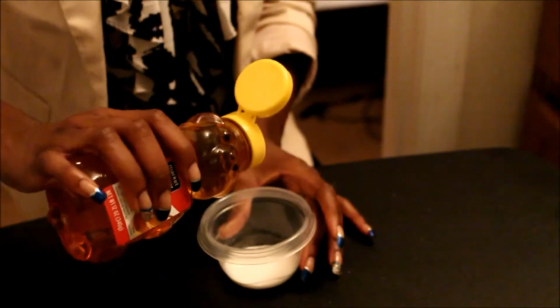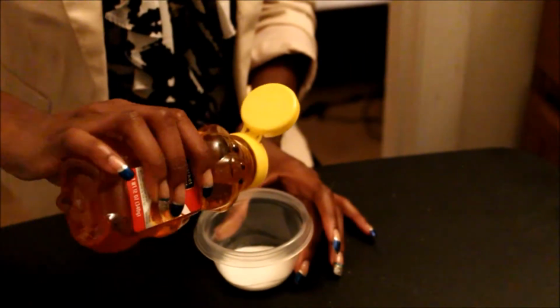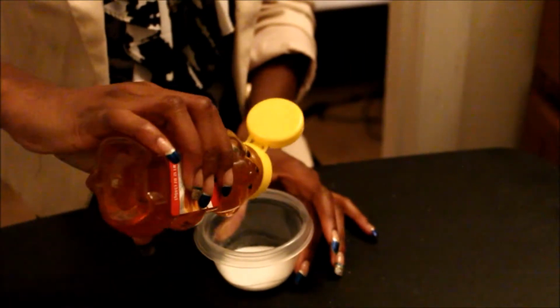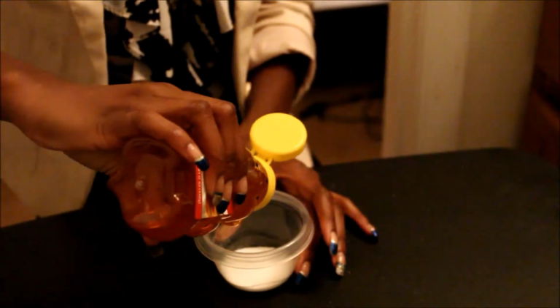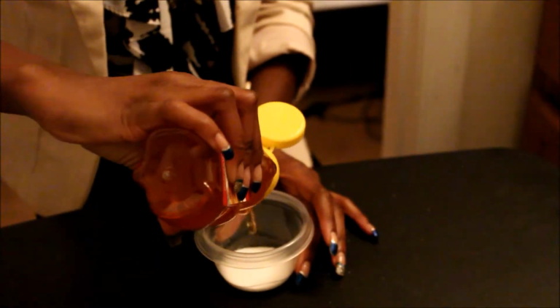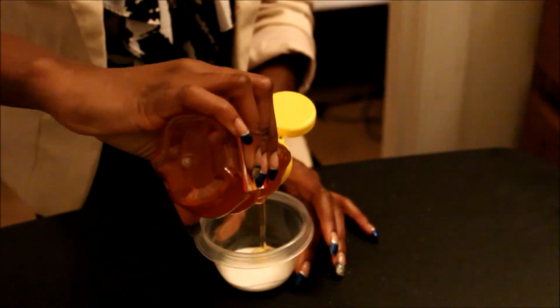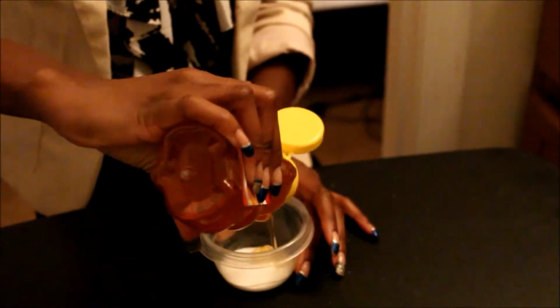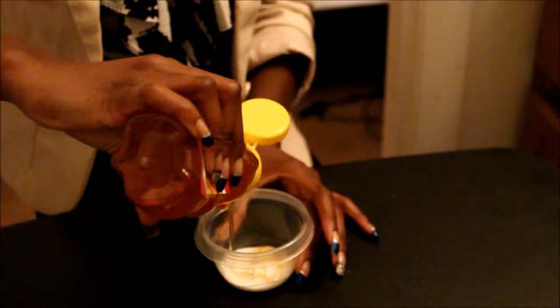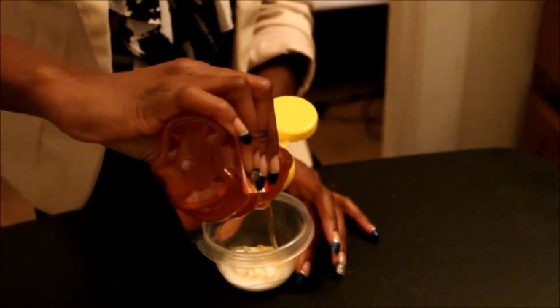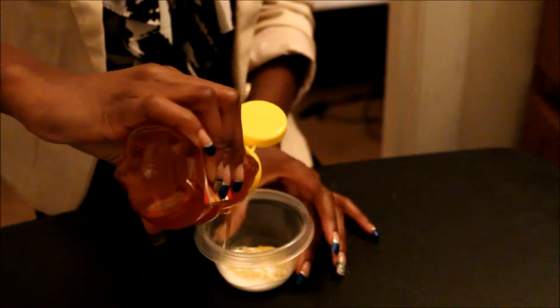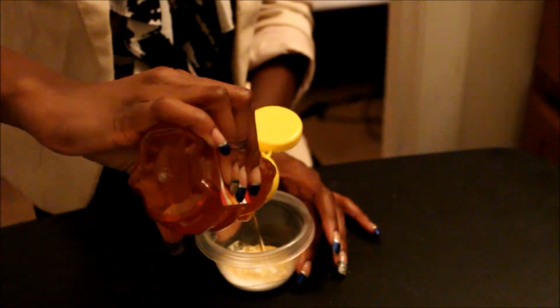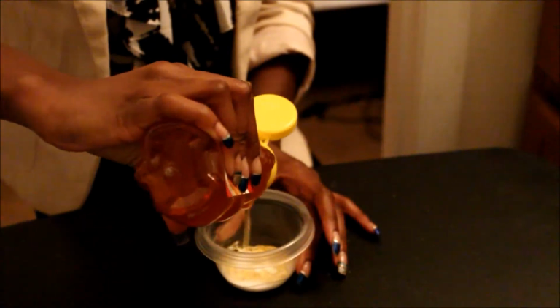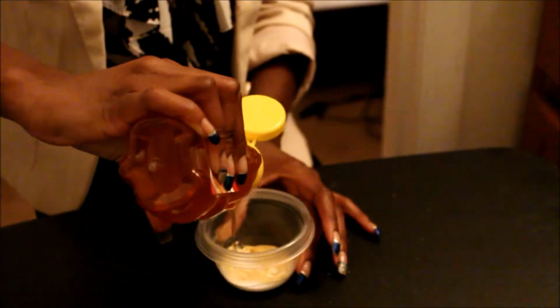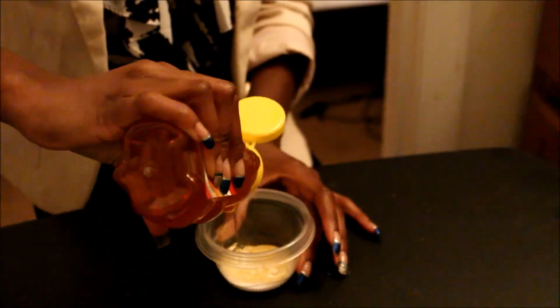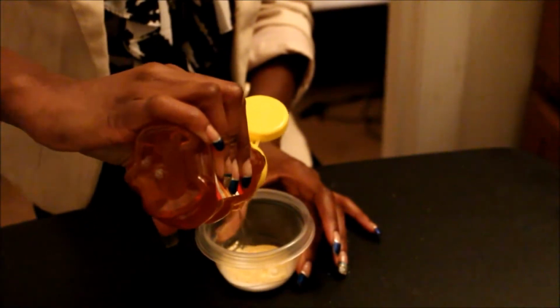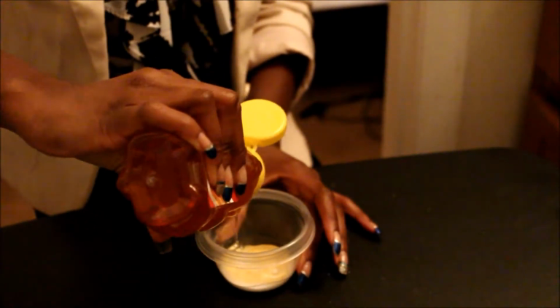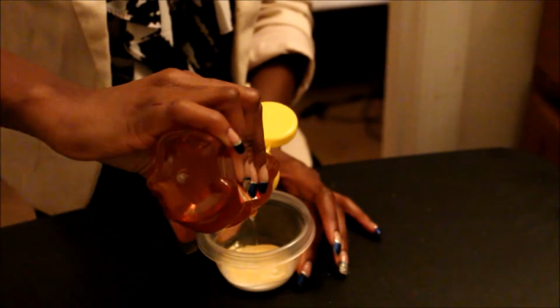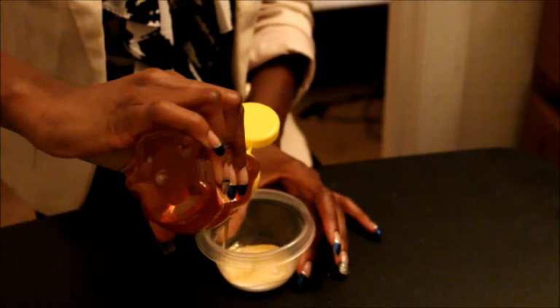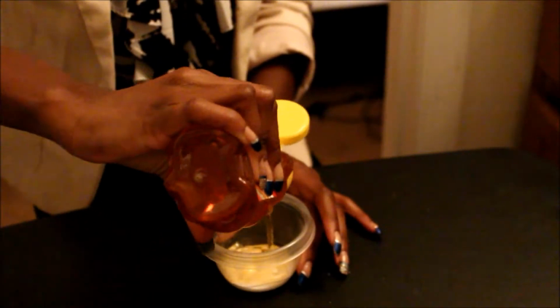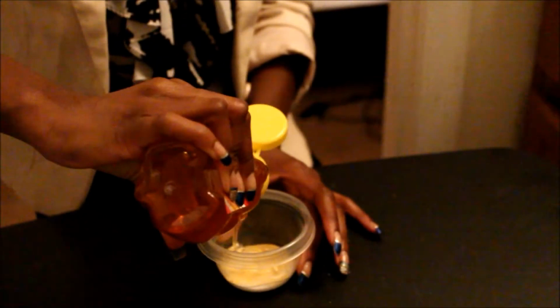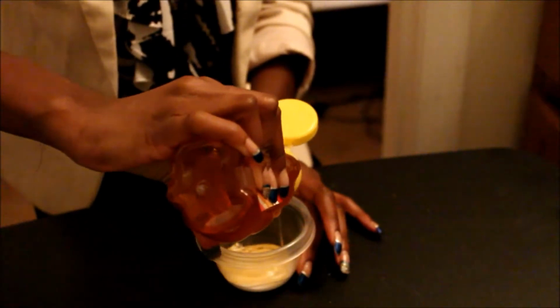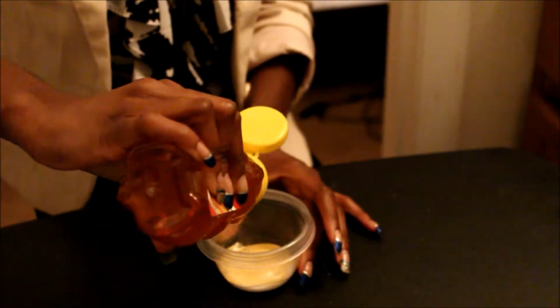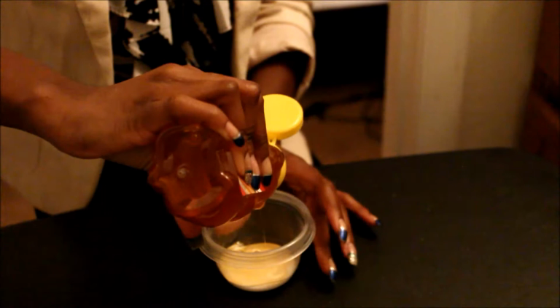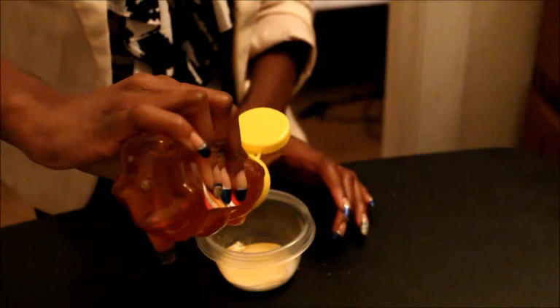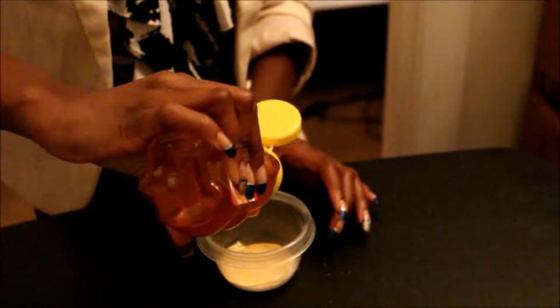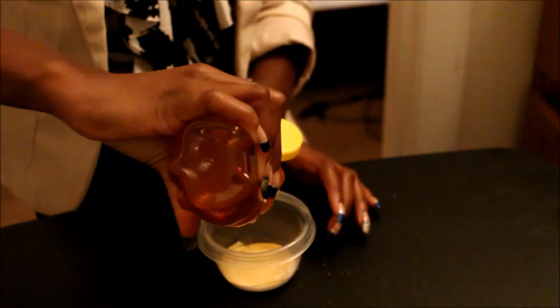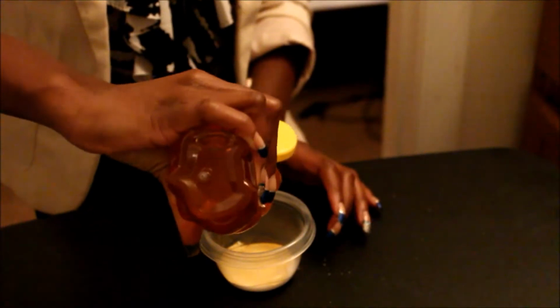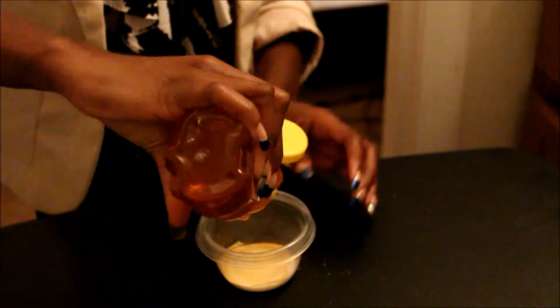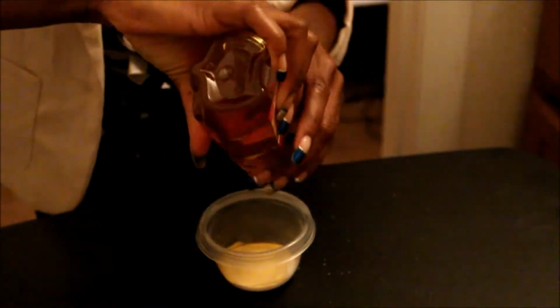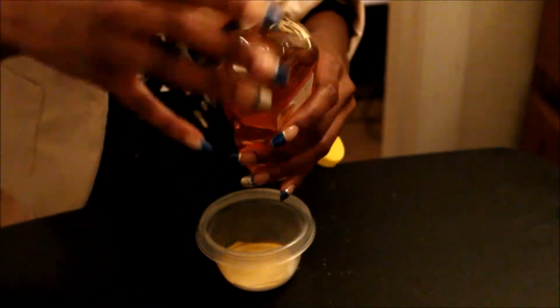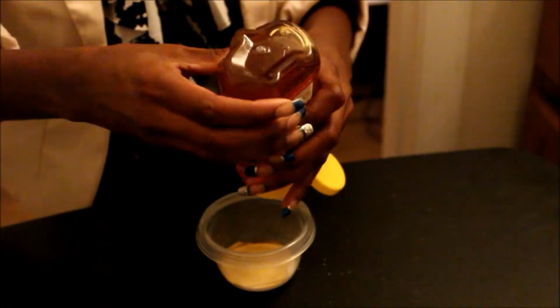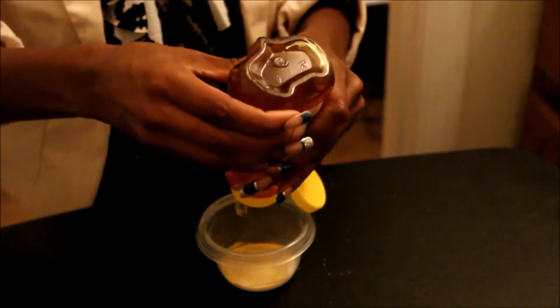I'm placing a layer of honey over top of the salt. Honey works wonders for the skin — it retains moisture, it's a natural sun protector, and it has antibacterial properties to fight against acne.